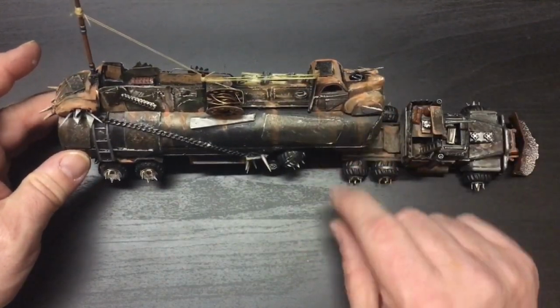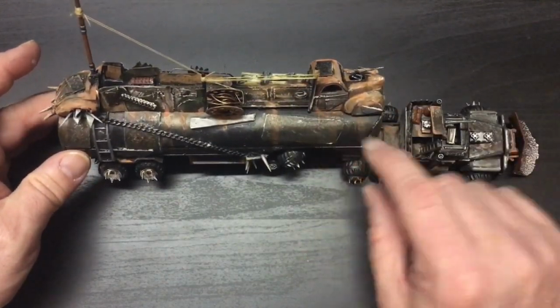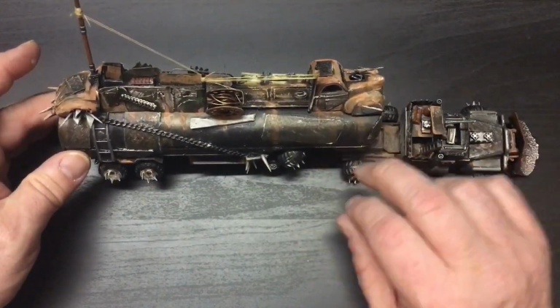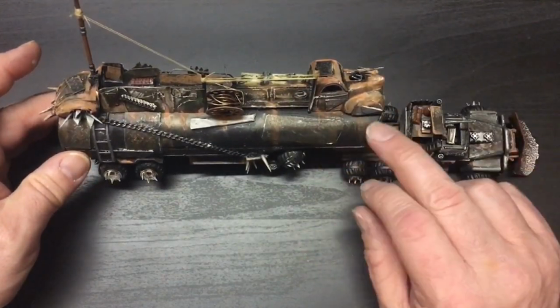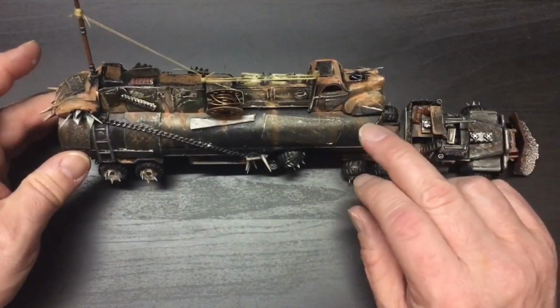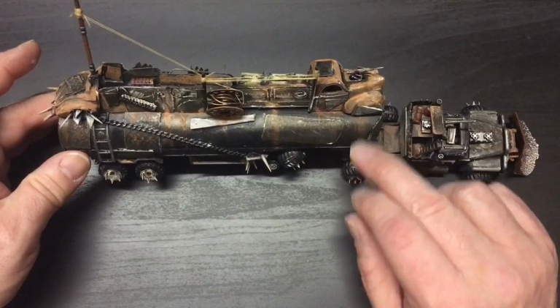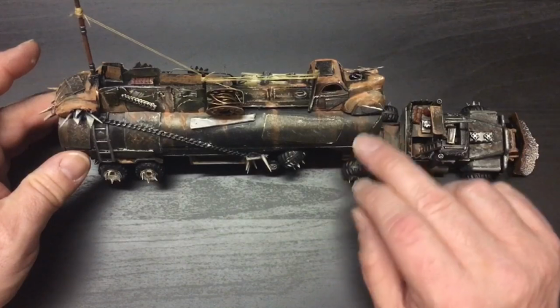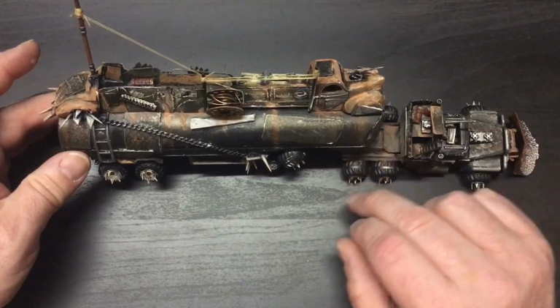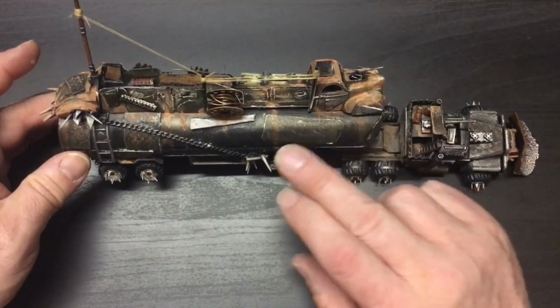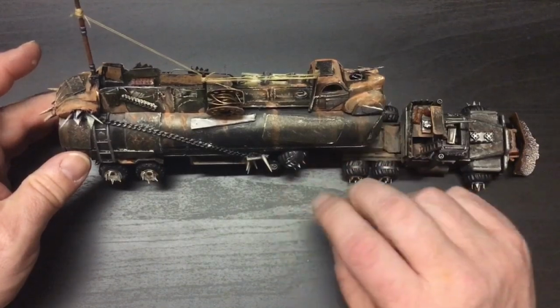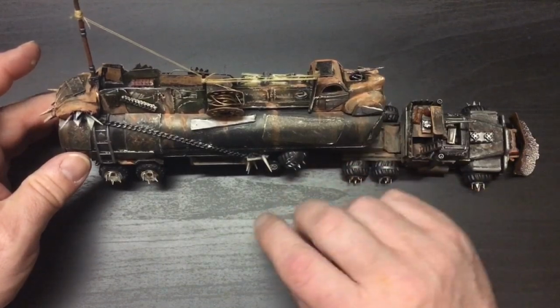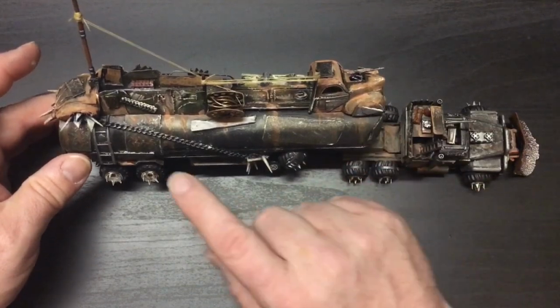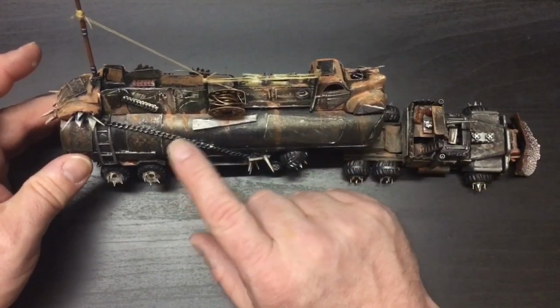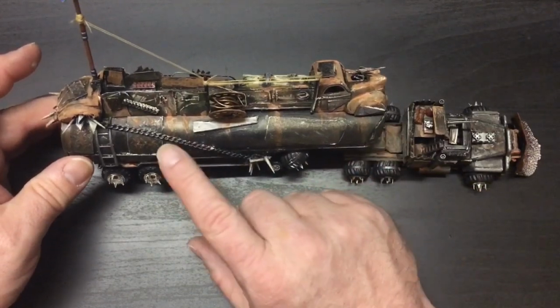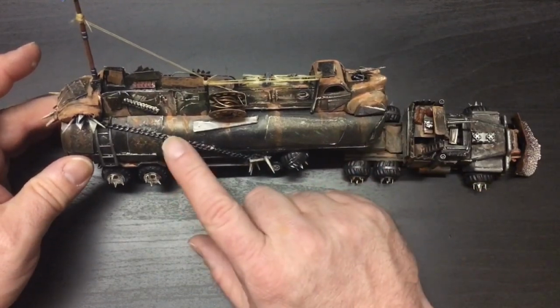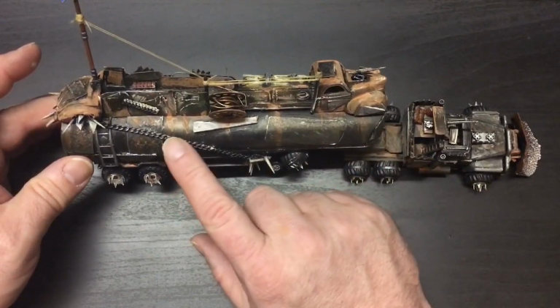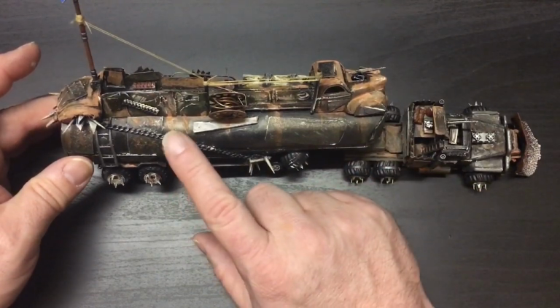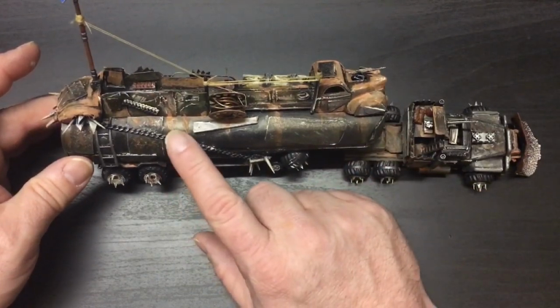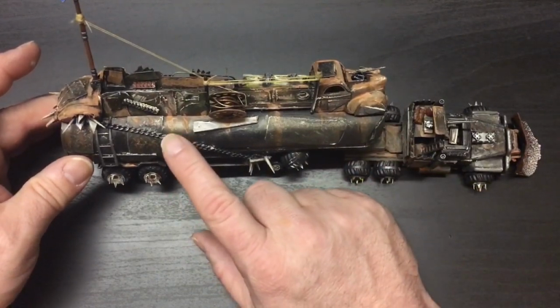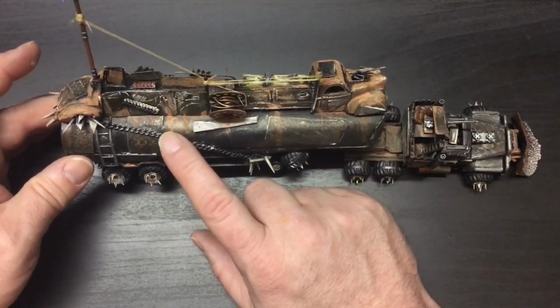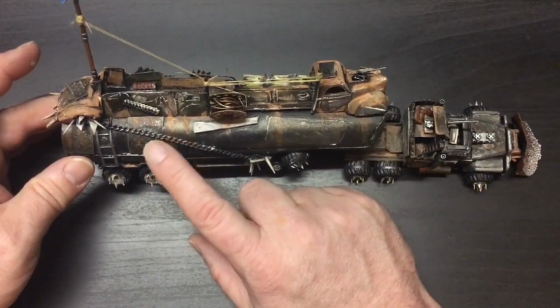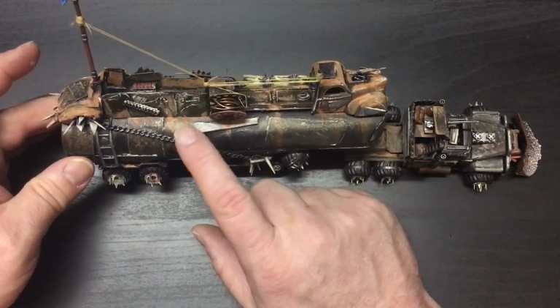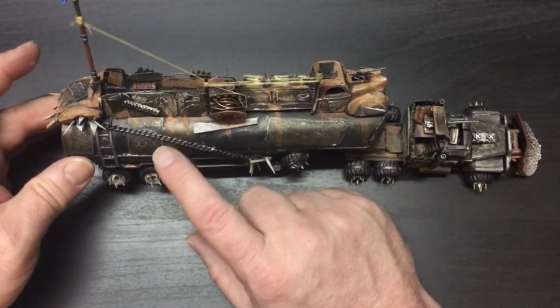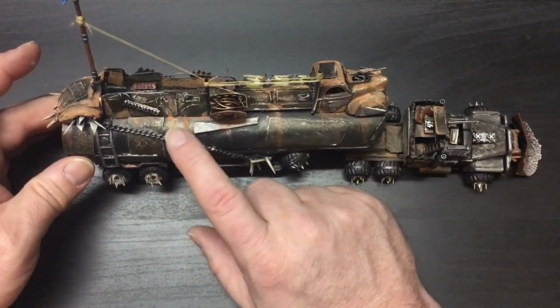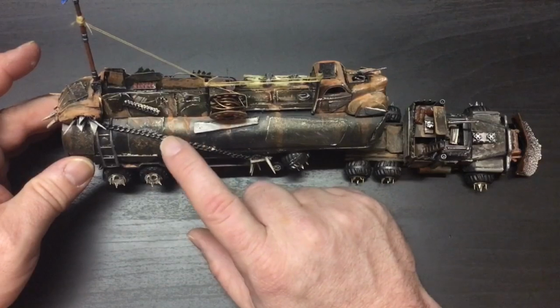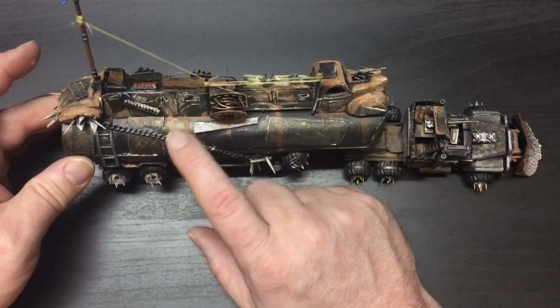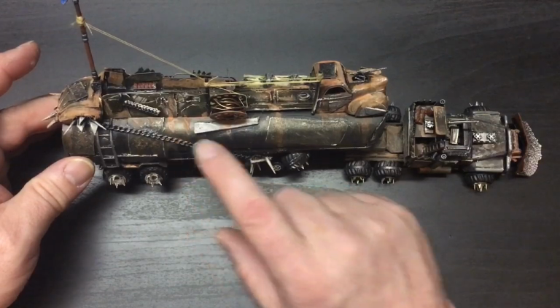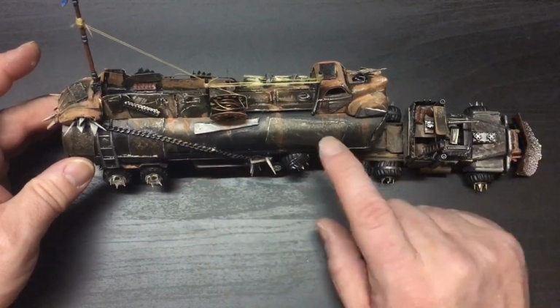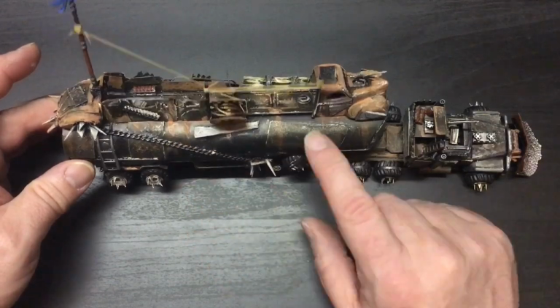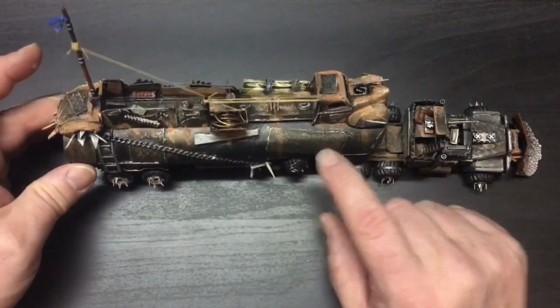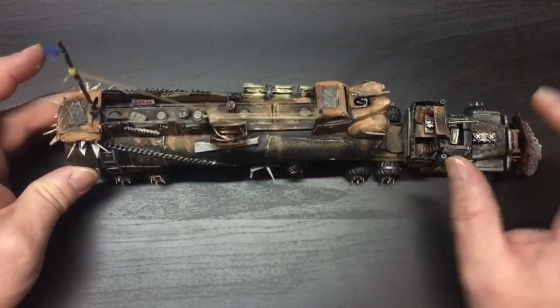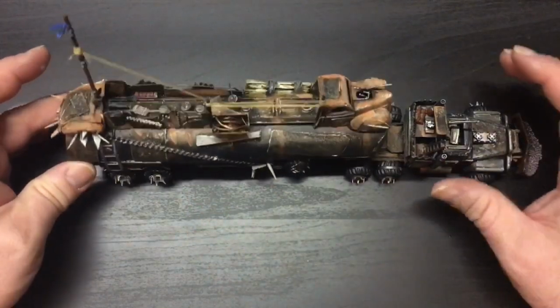What I did with the rust stains was I just actually painted it, and then later used the dry pastels to just kind of add a little additional dusting in there.